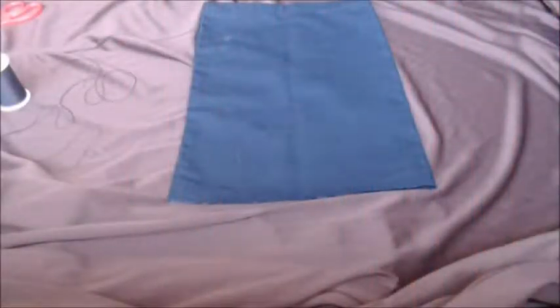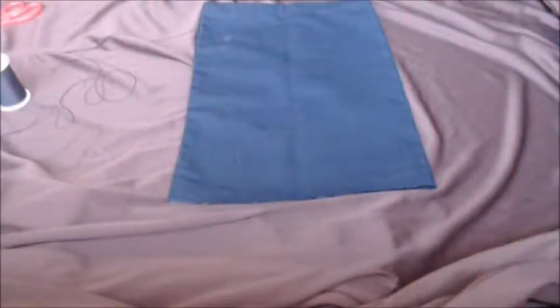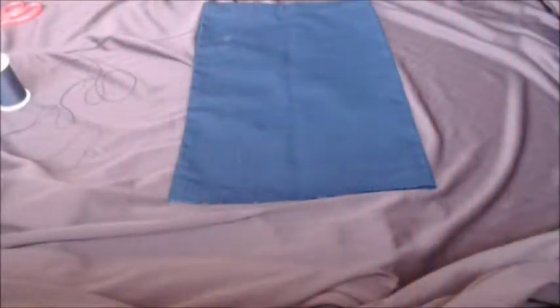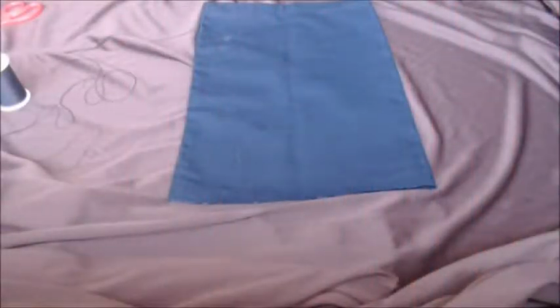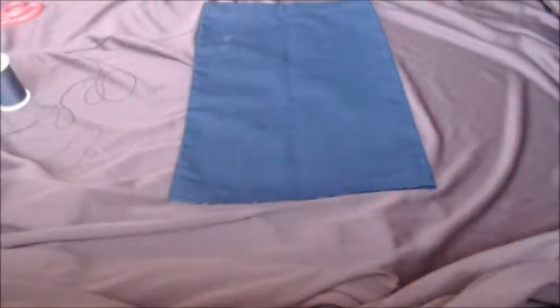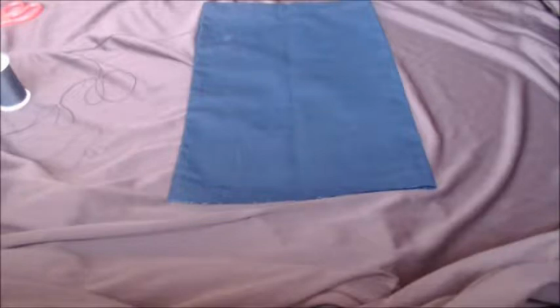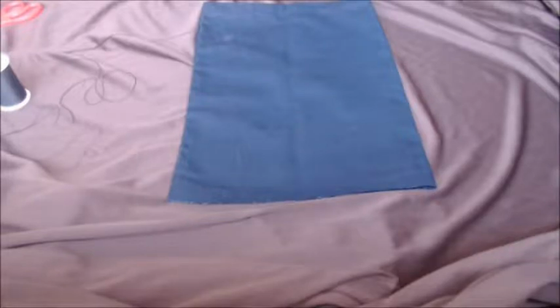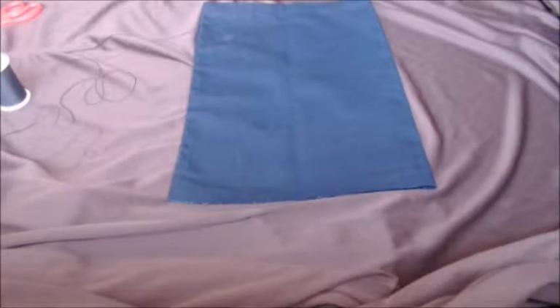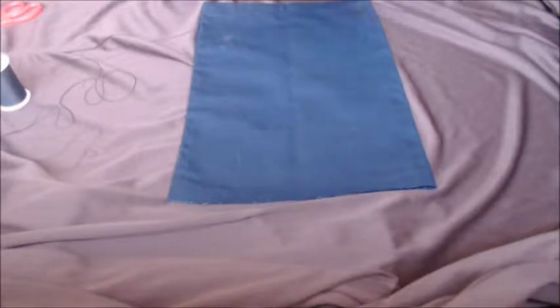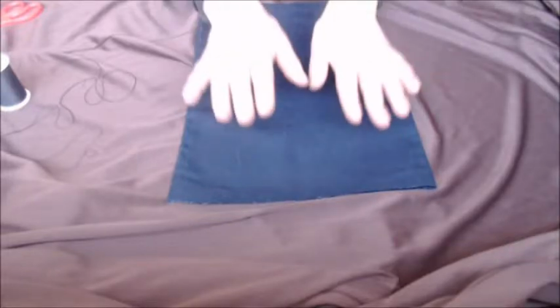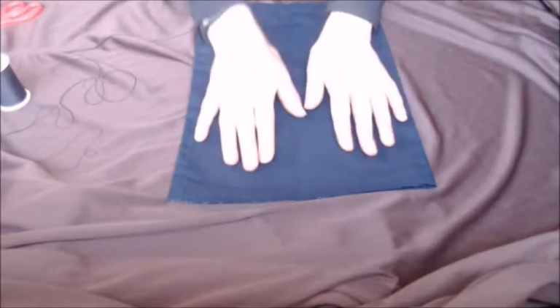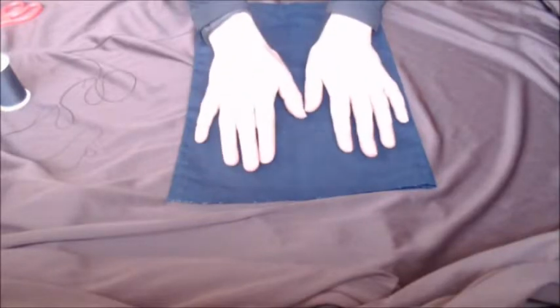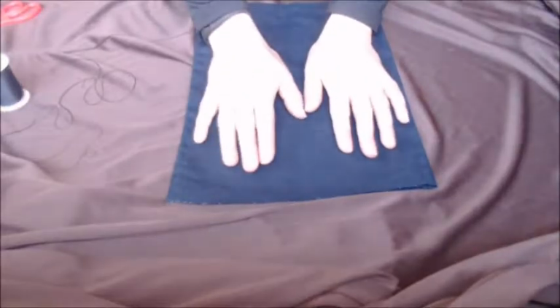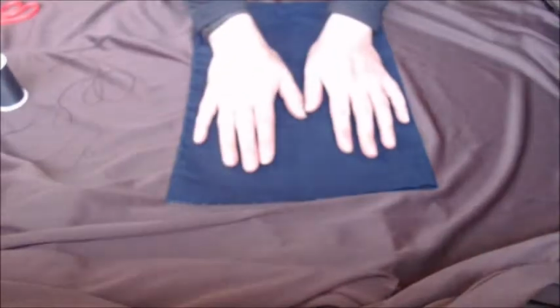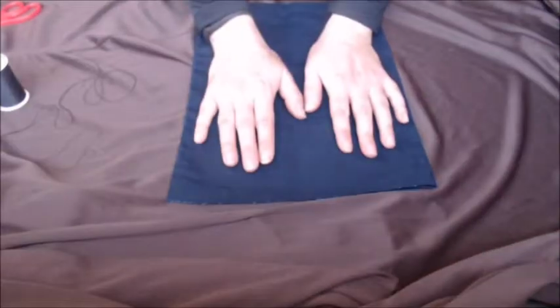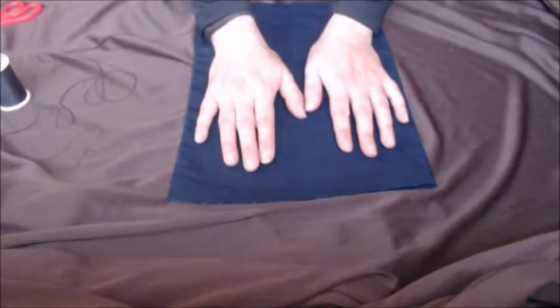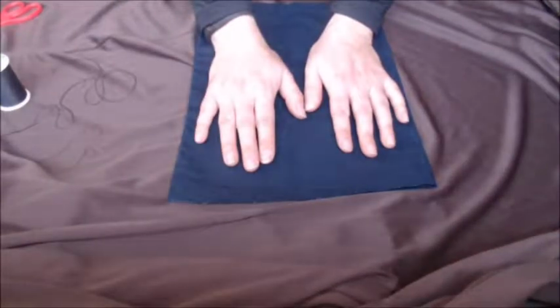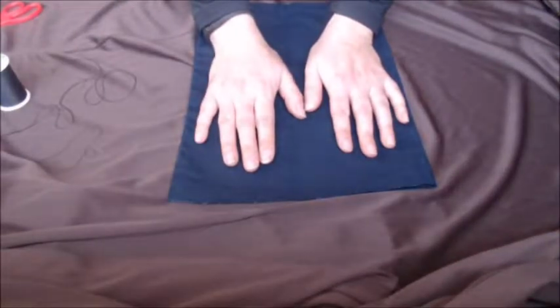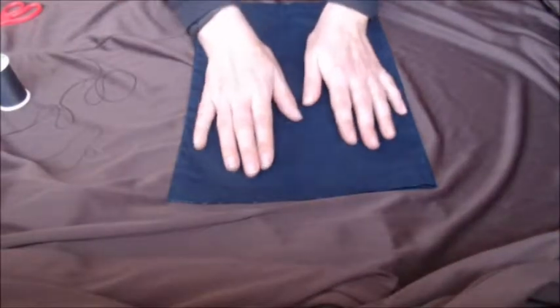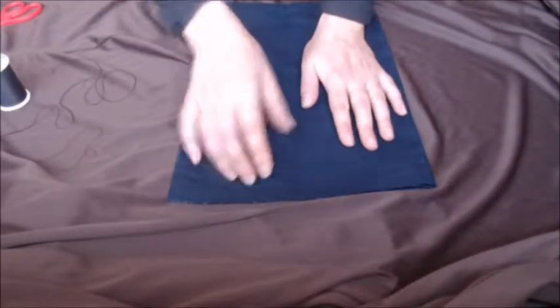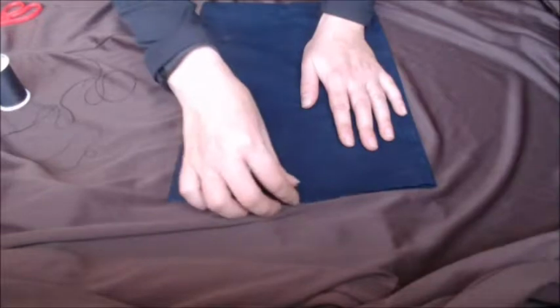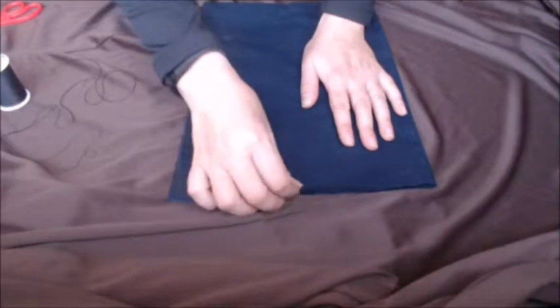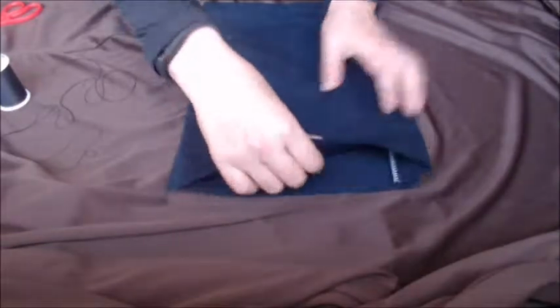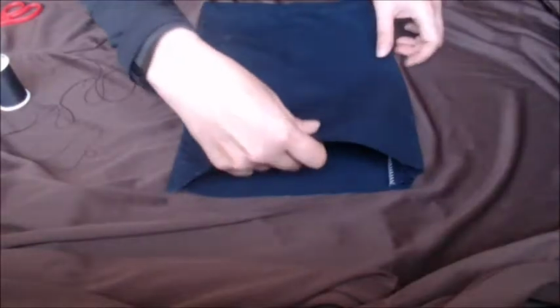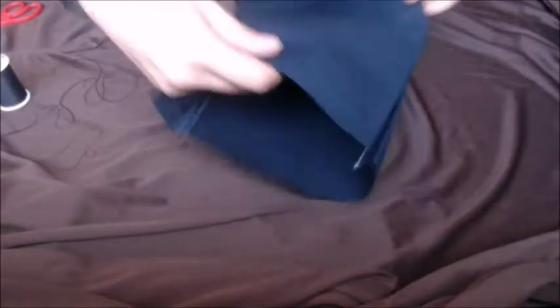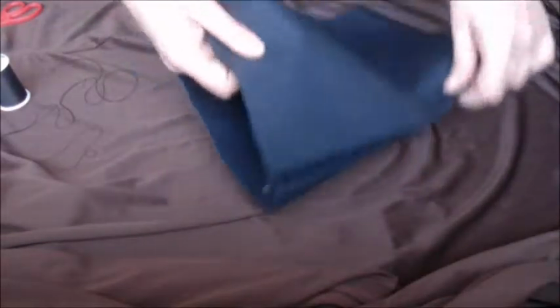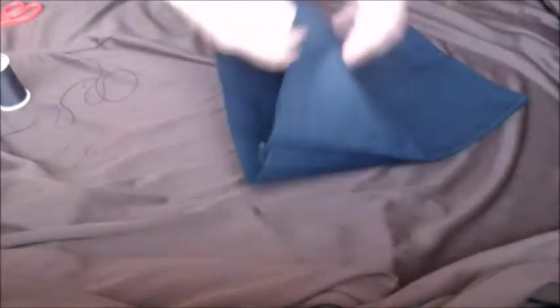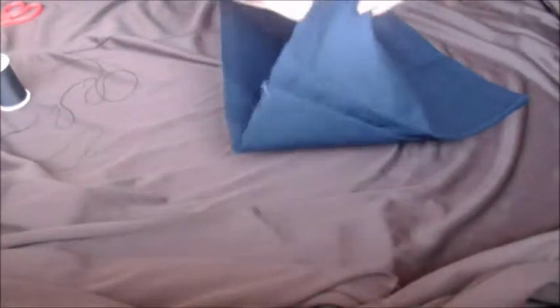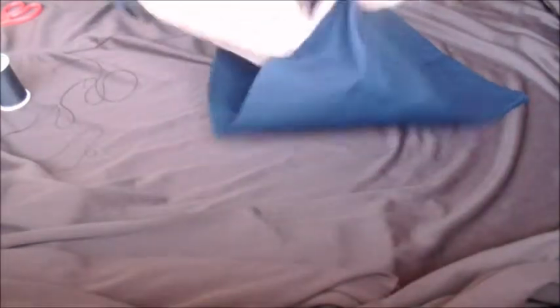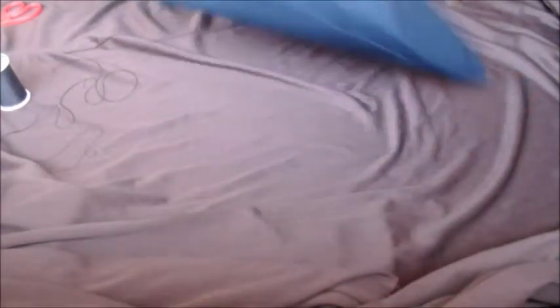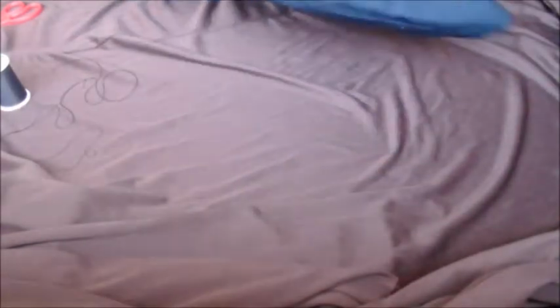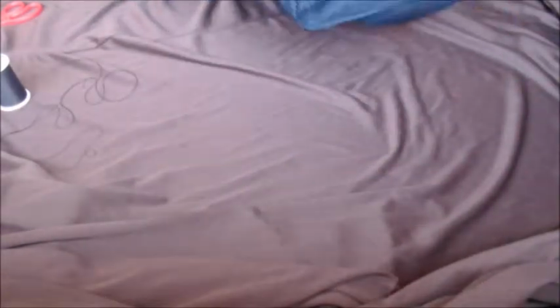Hey y'all! Now that you have all of your materials laid out, you're going to want to turn it inside out like so.